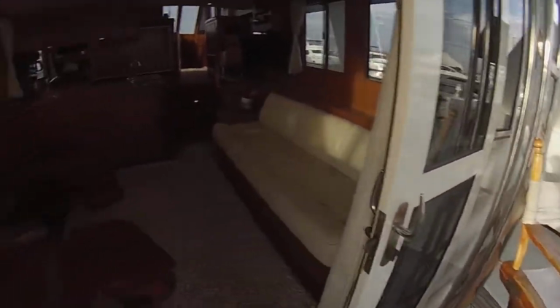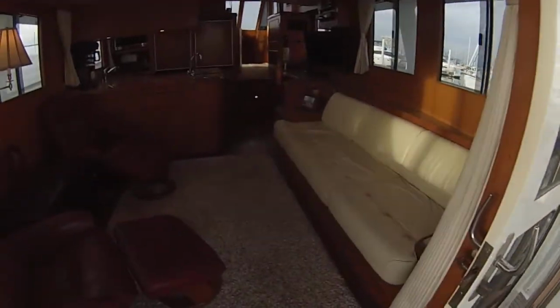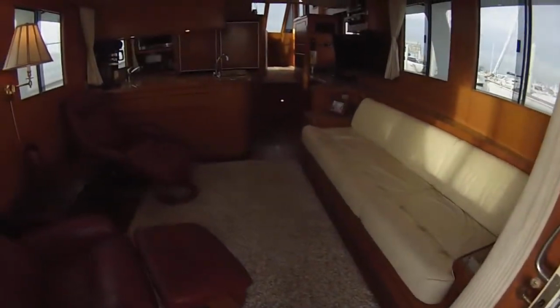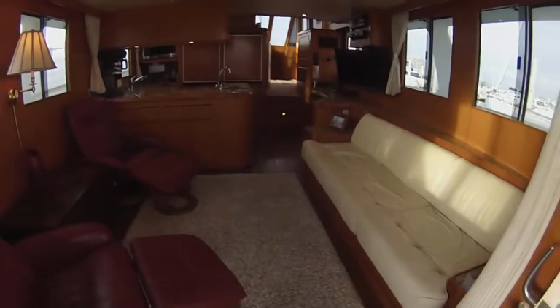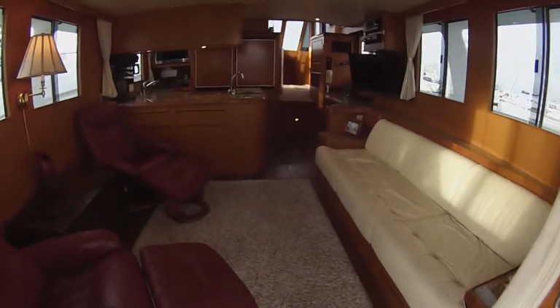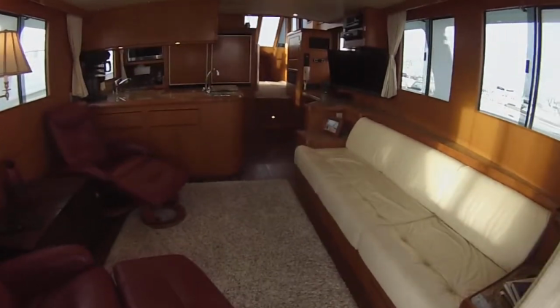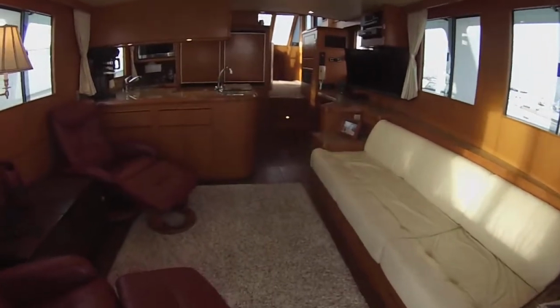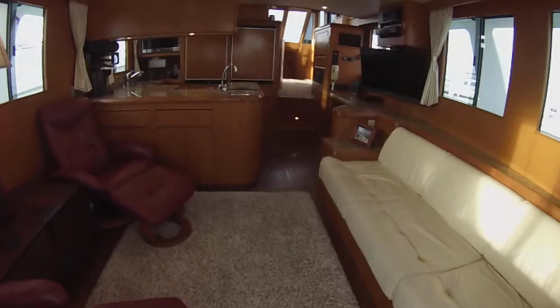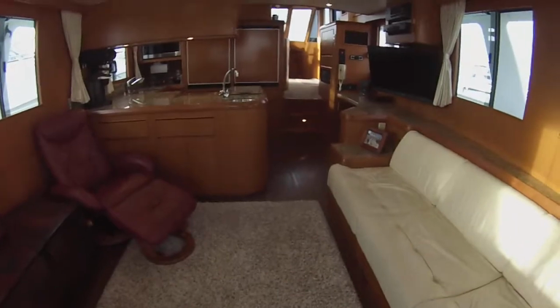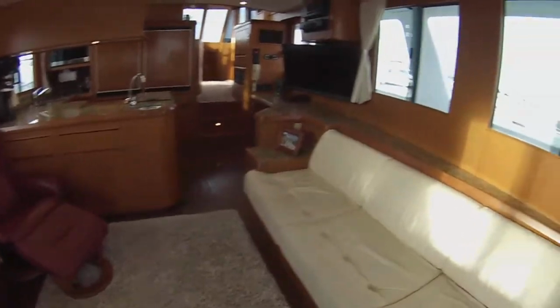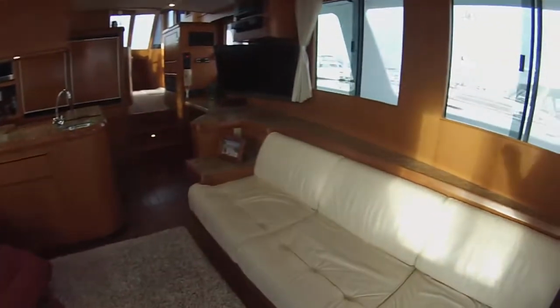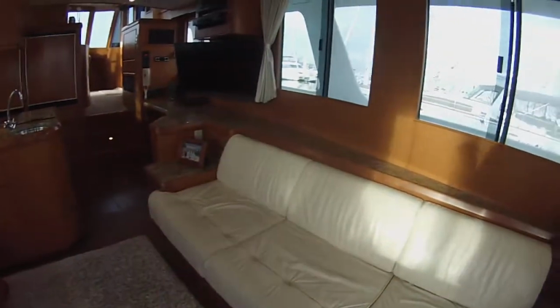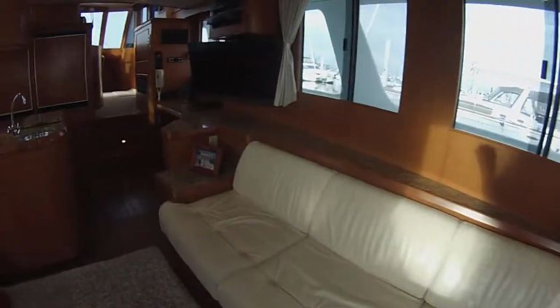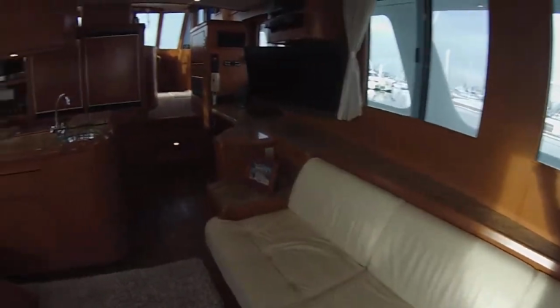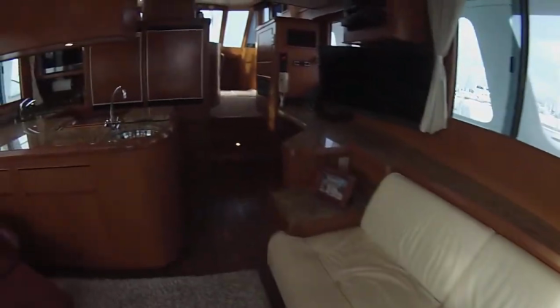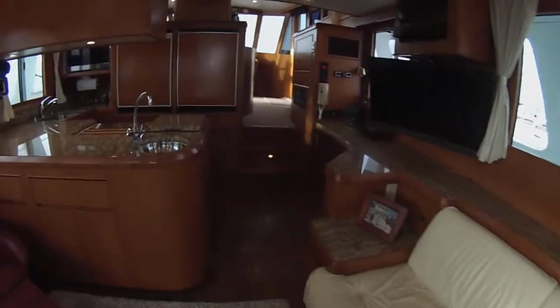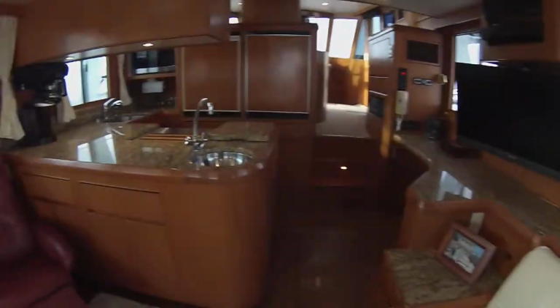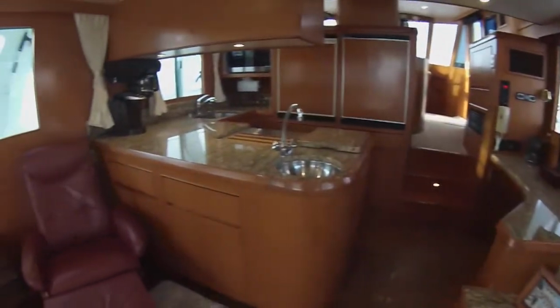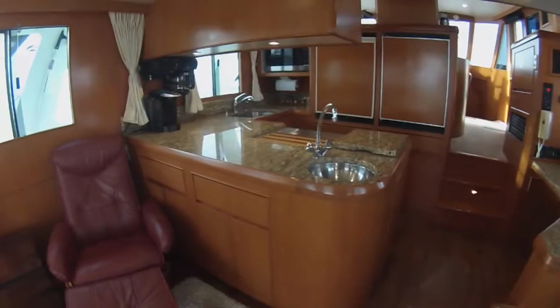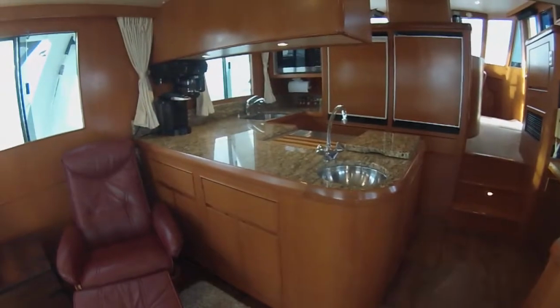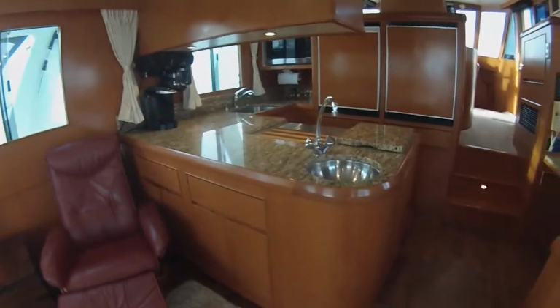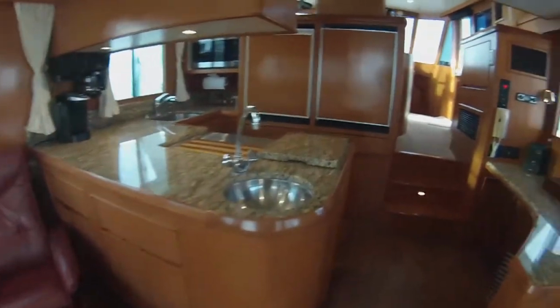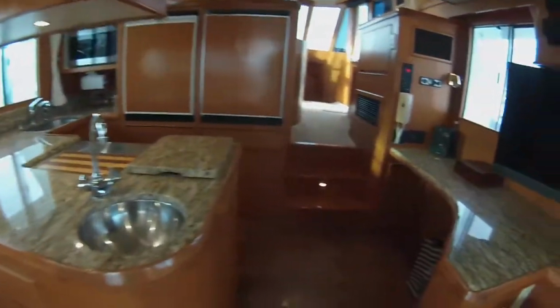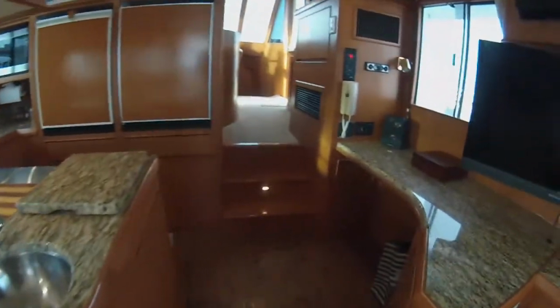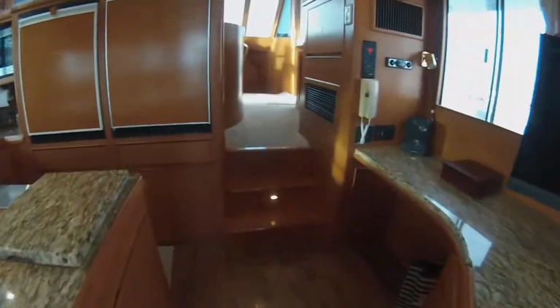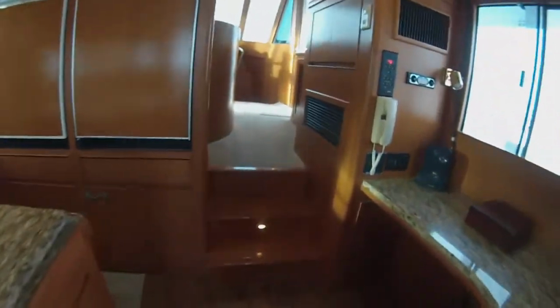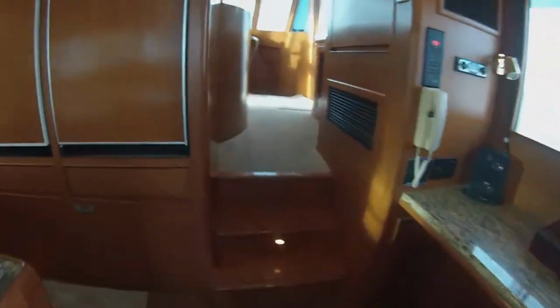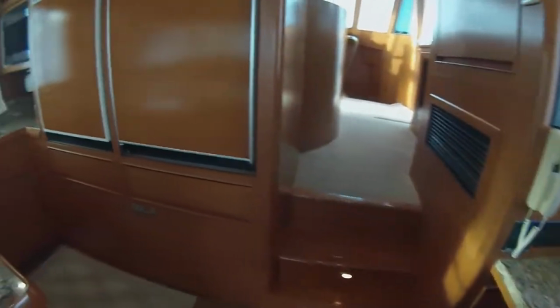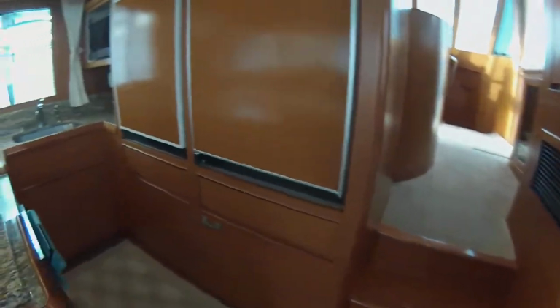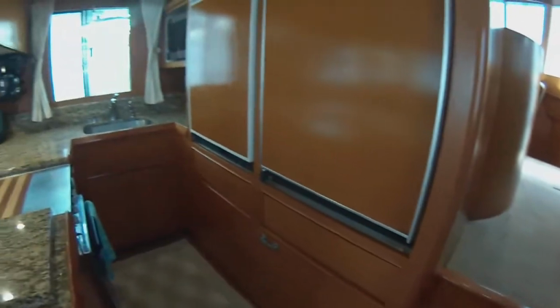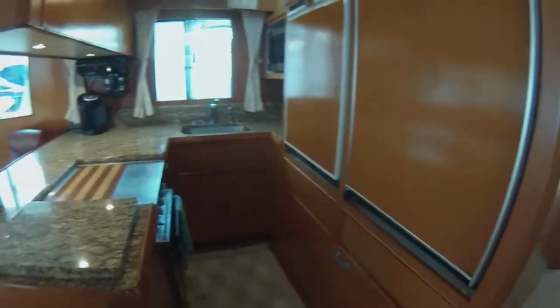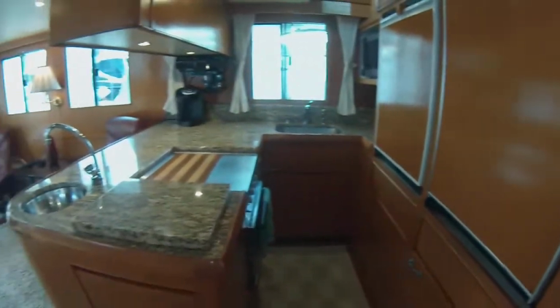Through double sliding doors into the salon, you've got wood floors and stellar granite countertops. I should have mentioned on the exterior — the hull was all gripped in 2016, so the exterior looks as good as the interior.